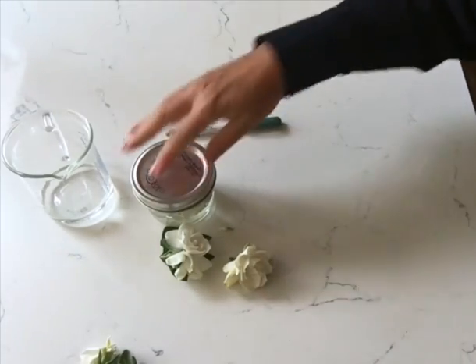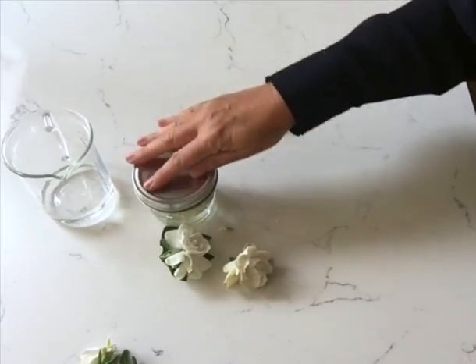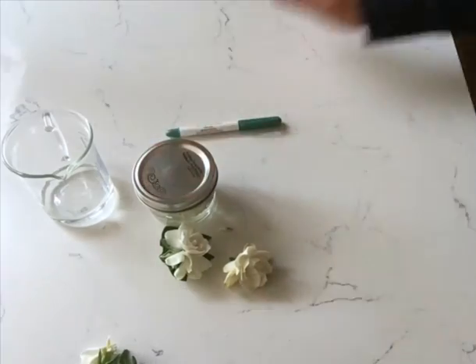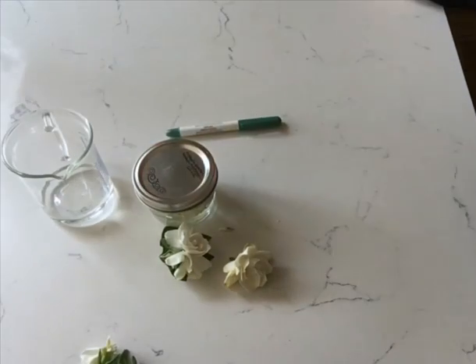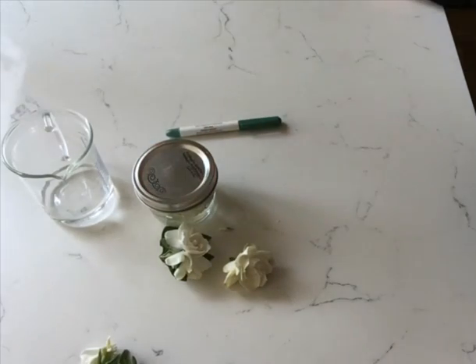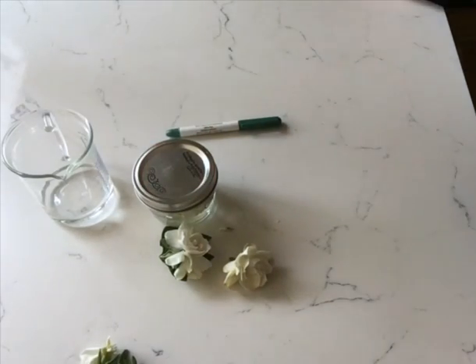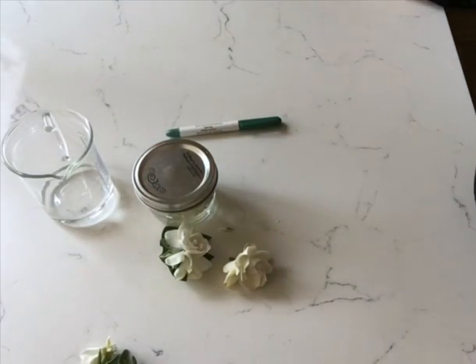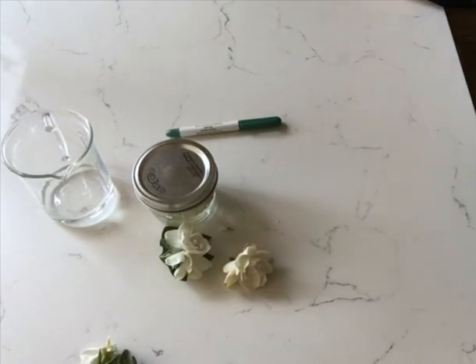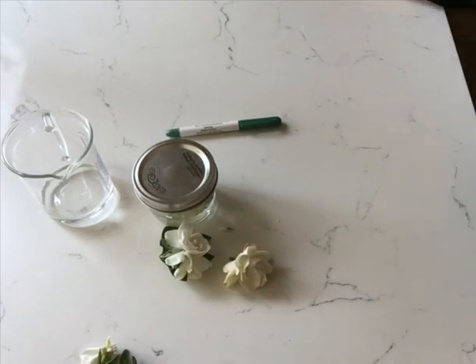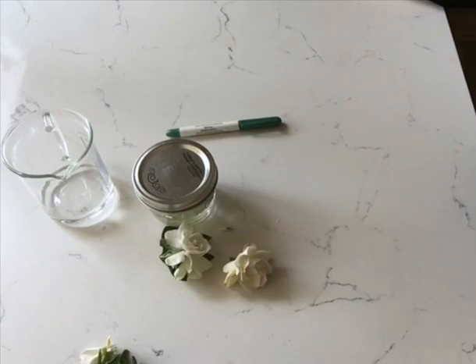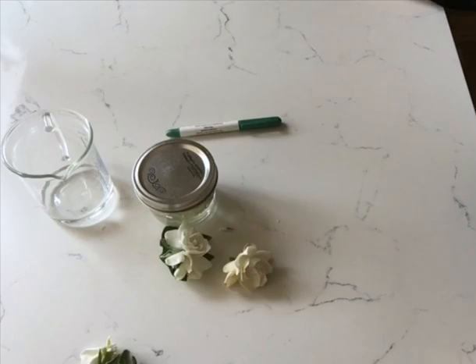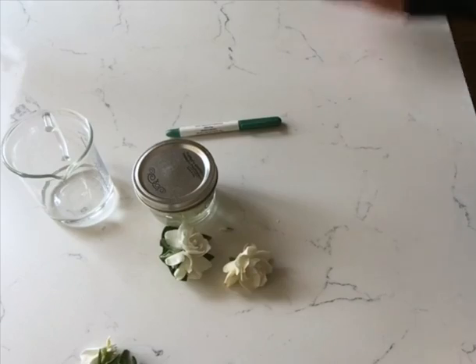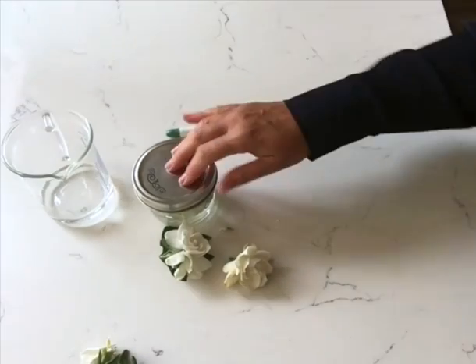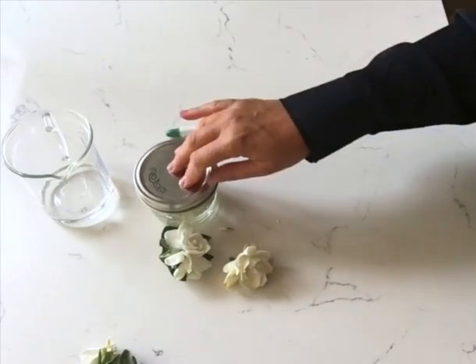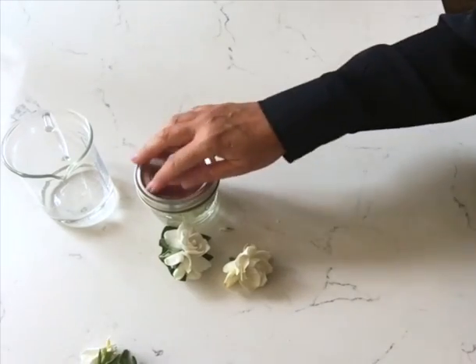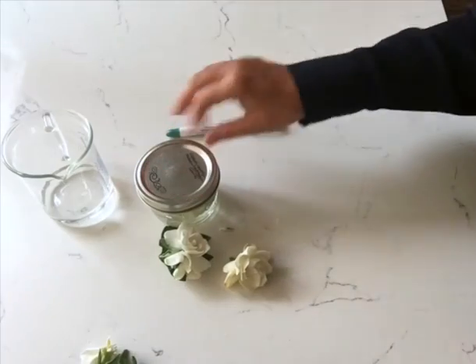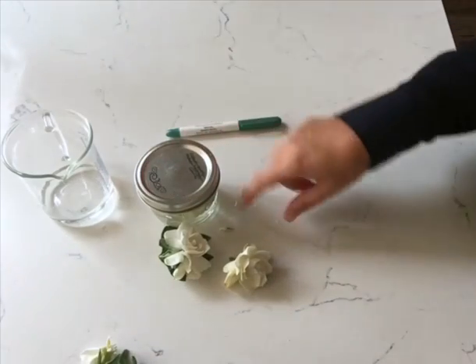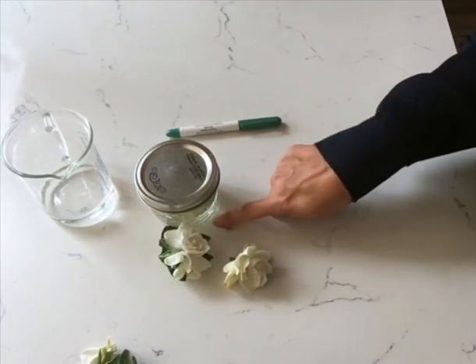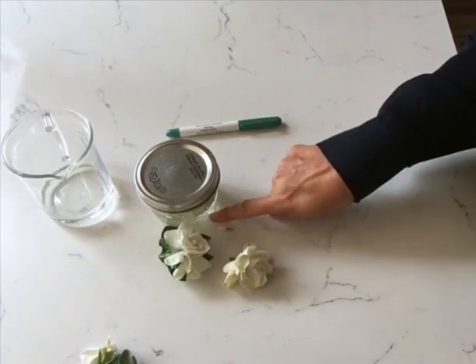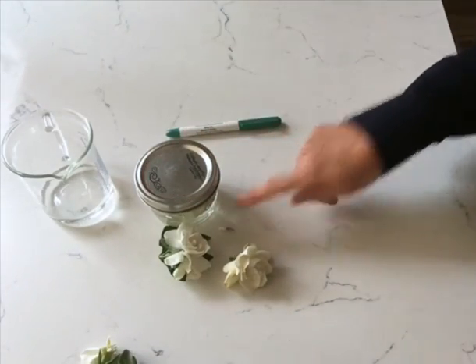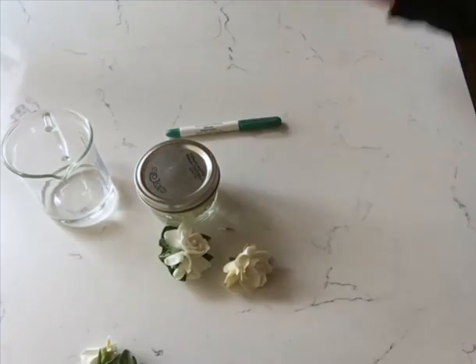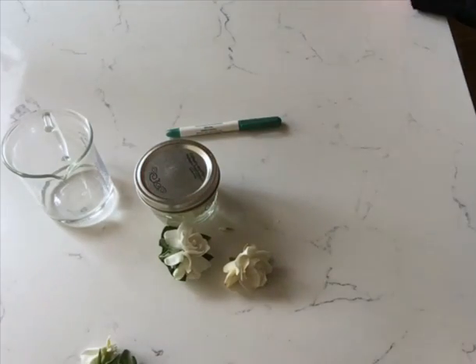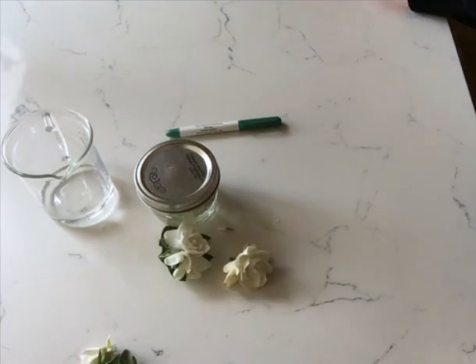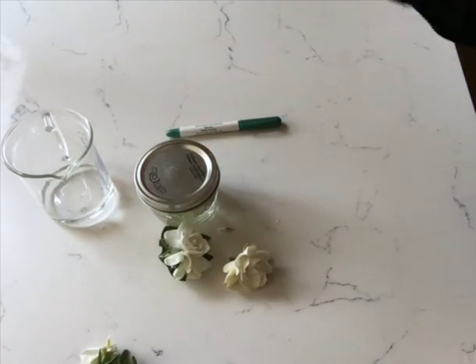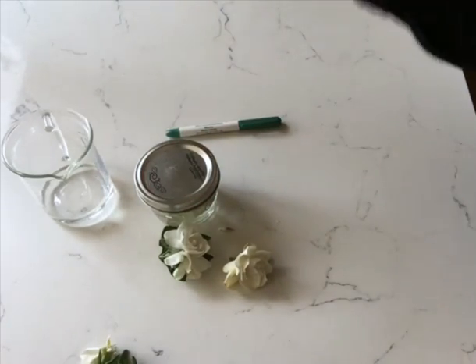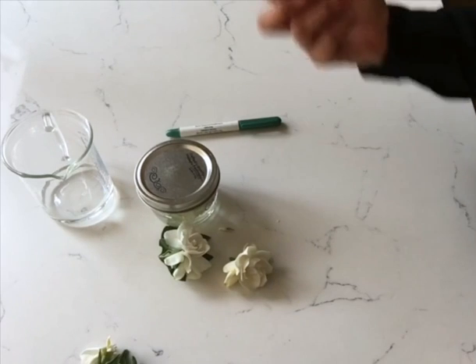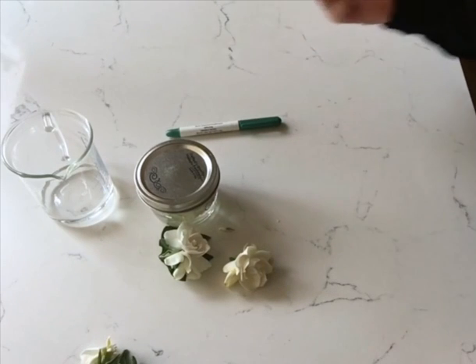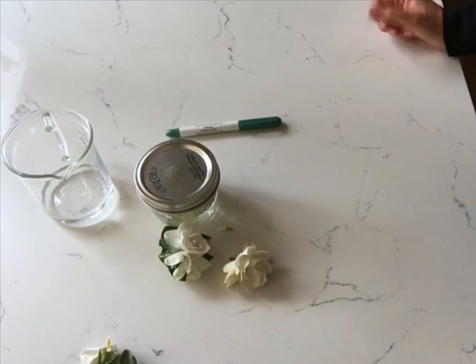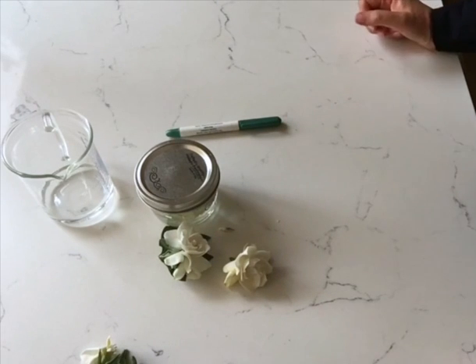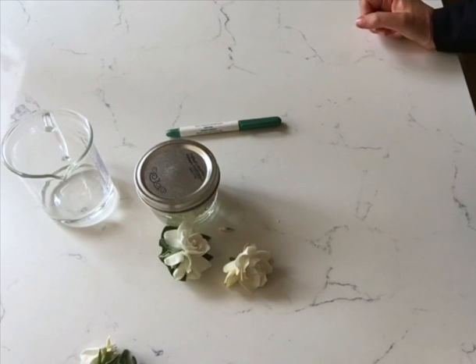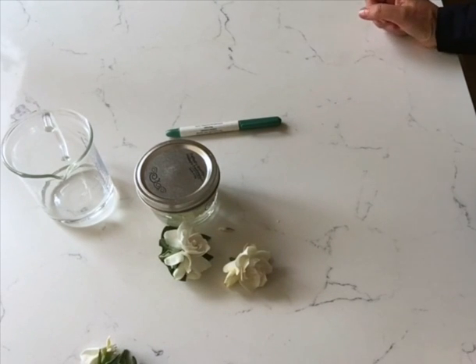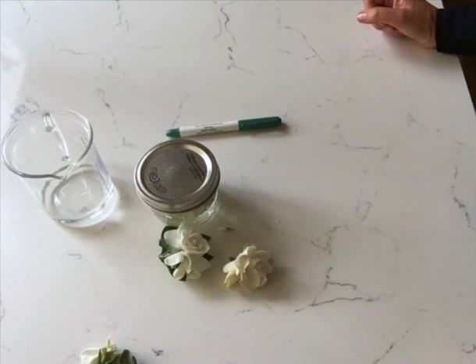Then you just let it sit for four to six weeks. Sometimes I let it sit for two months, and the alcohol infuses the gardenia into it — the scent is beautiful.